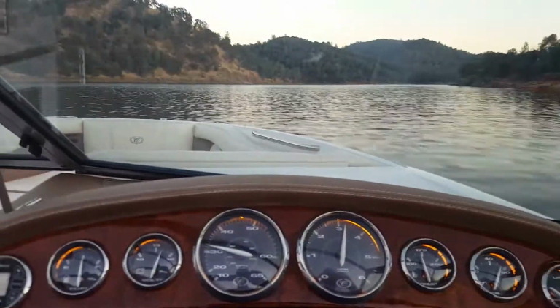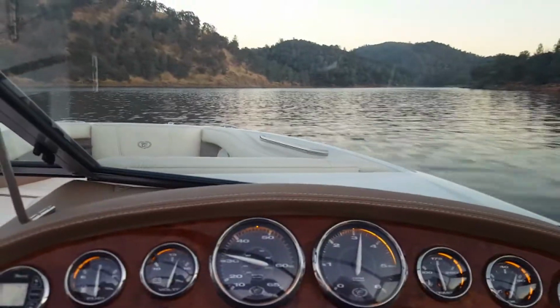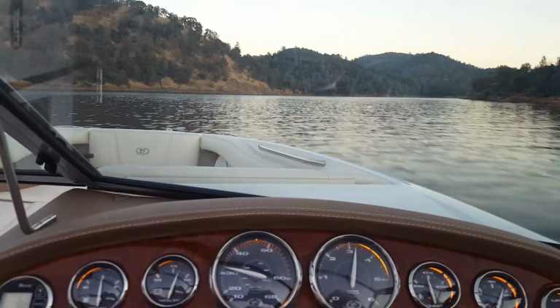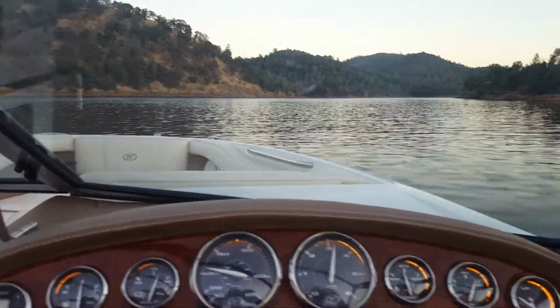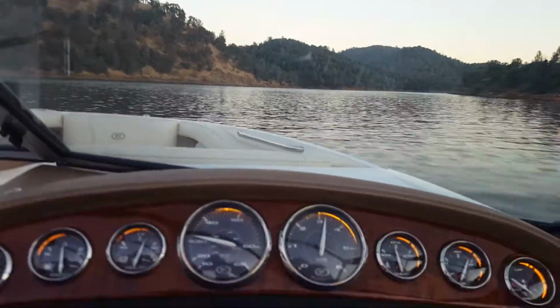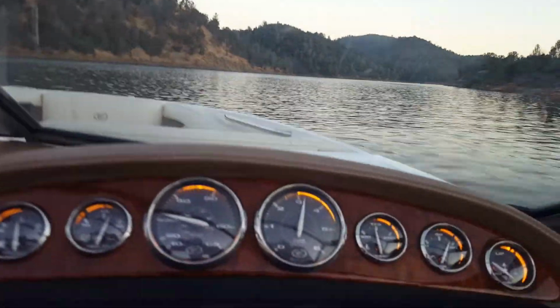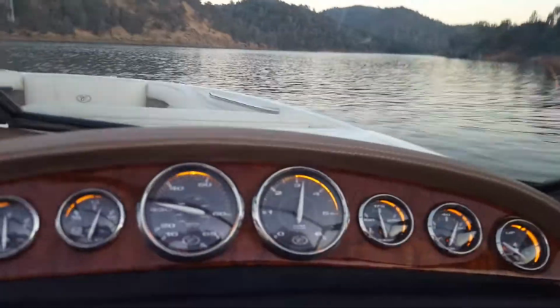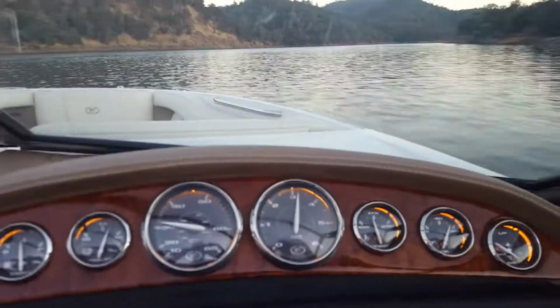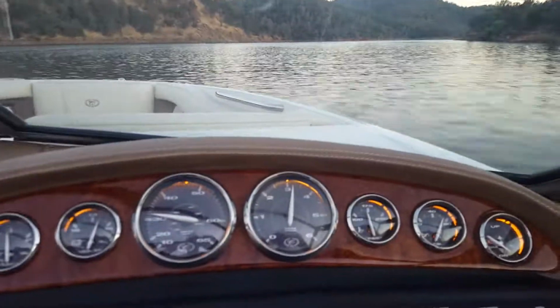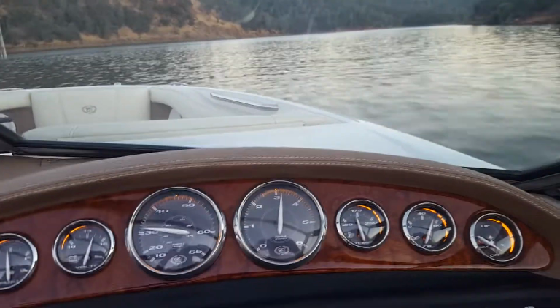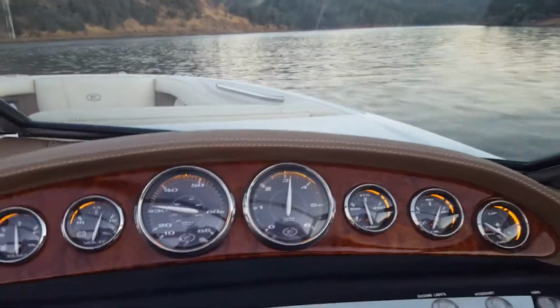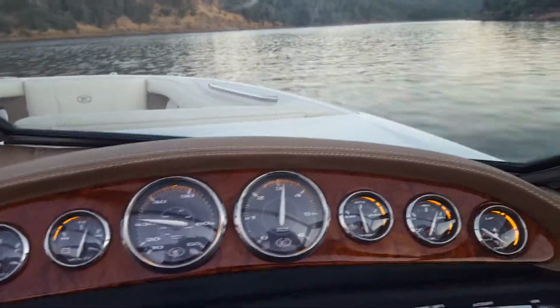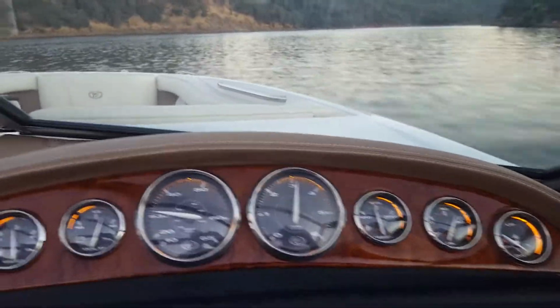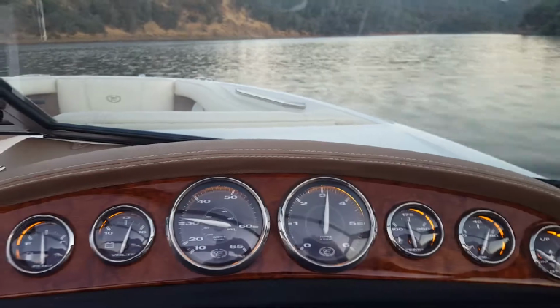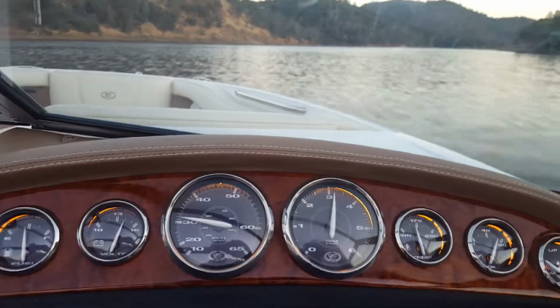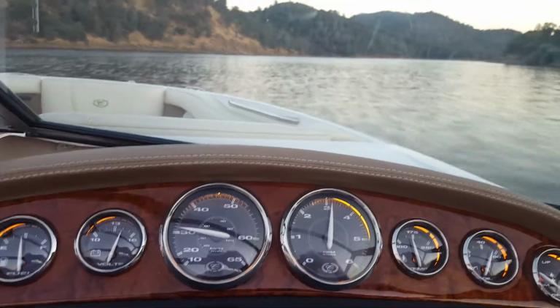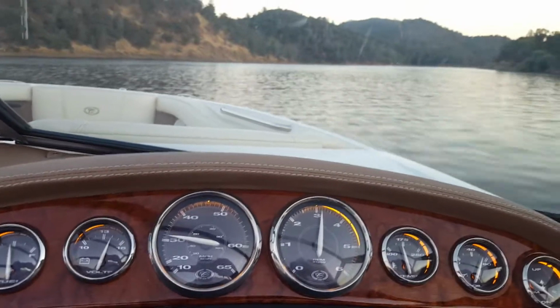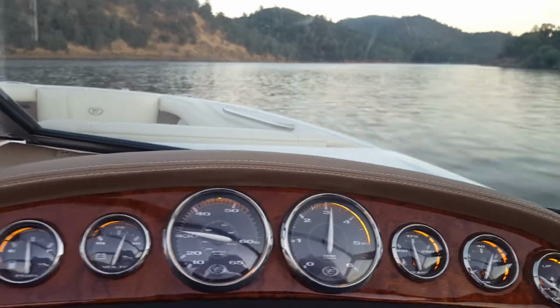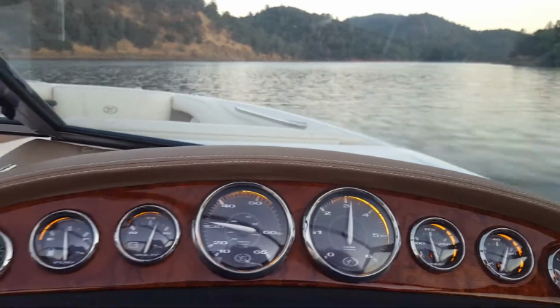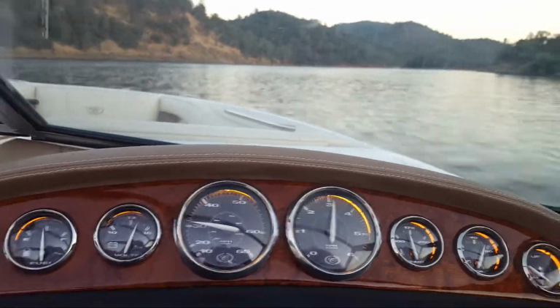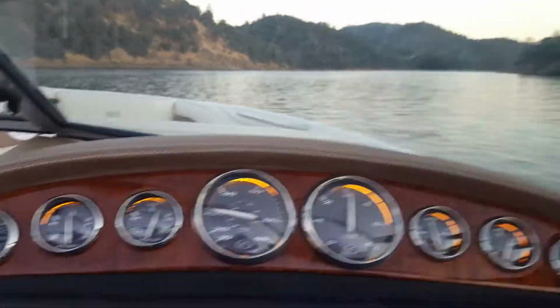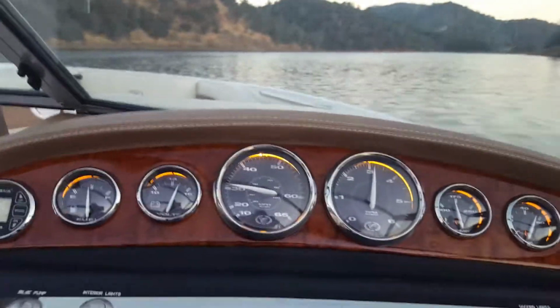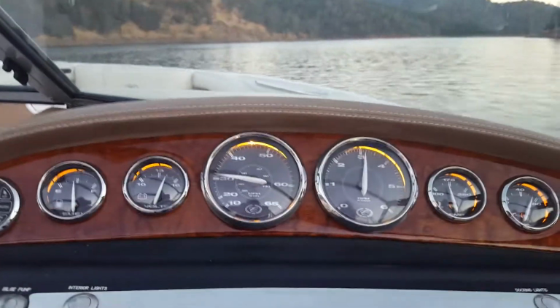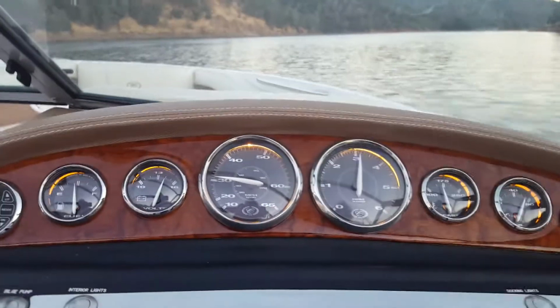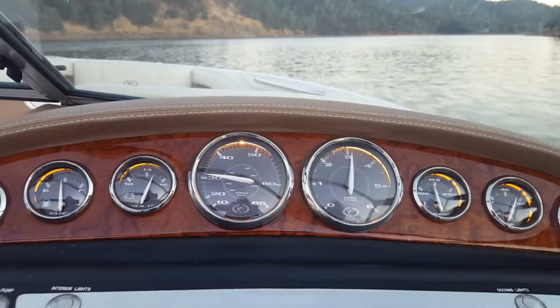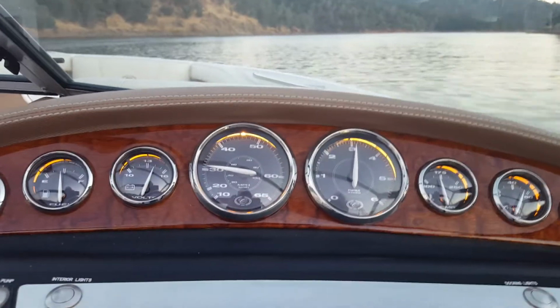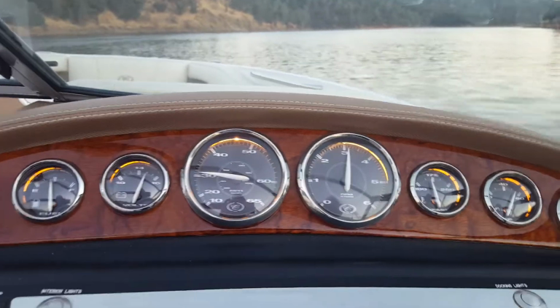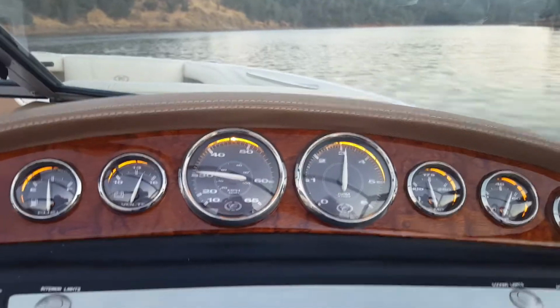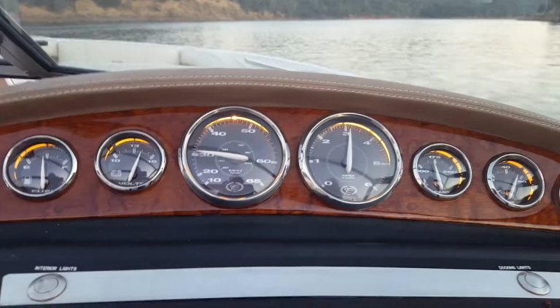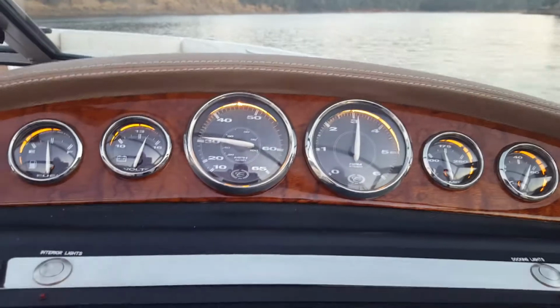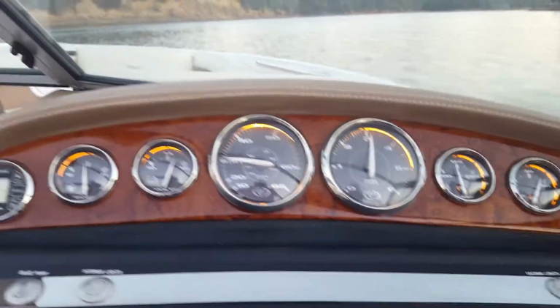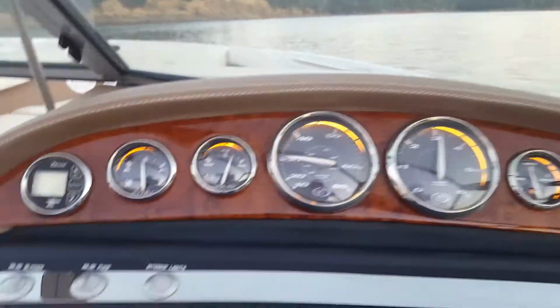A very smooth ride. We don't have any noises, any rattles or anything. The engine is very smooth. Everything seems to be working as it should.